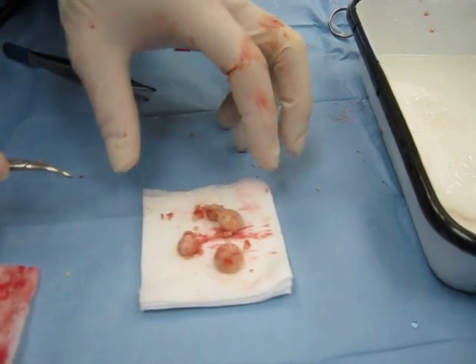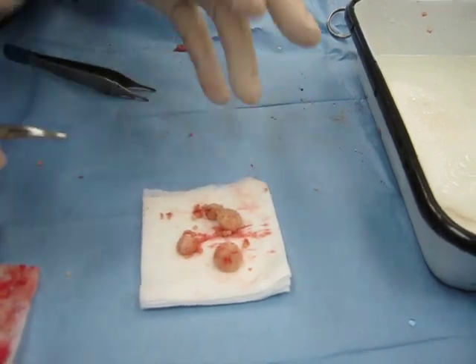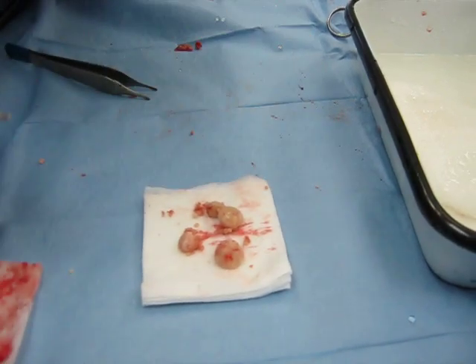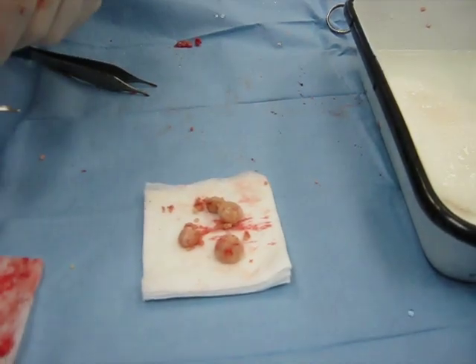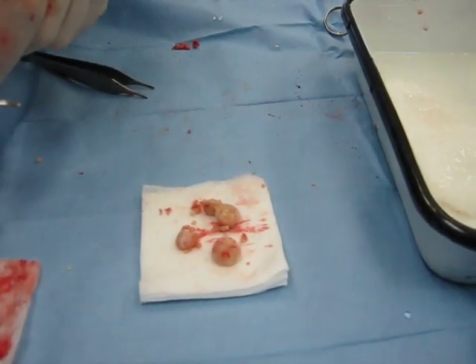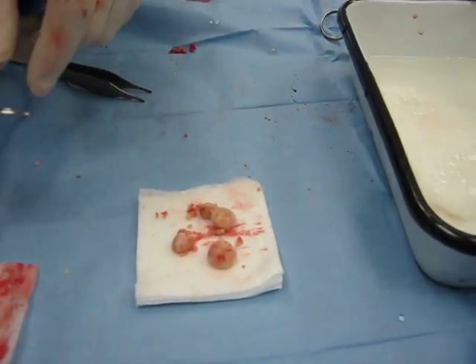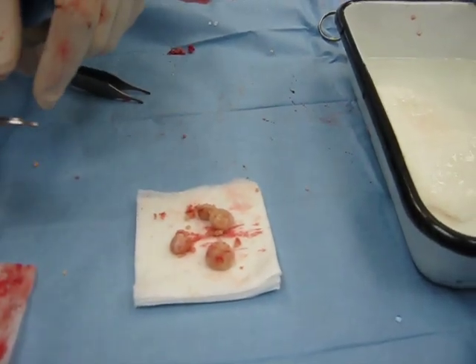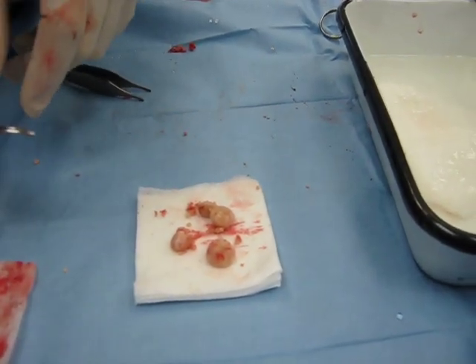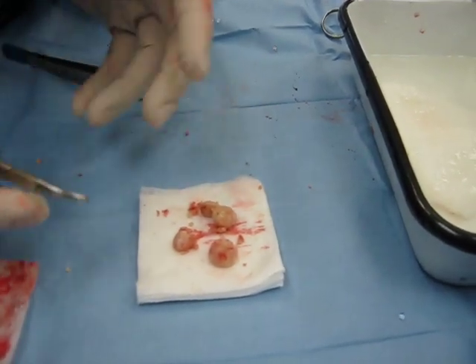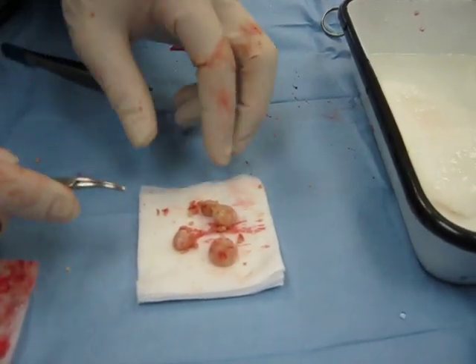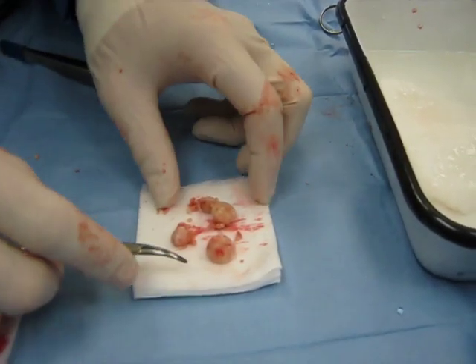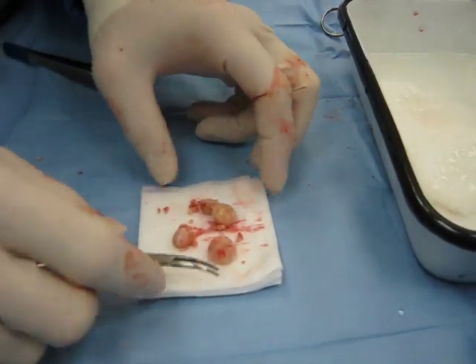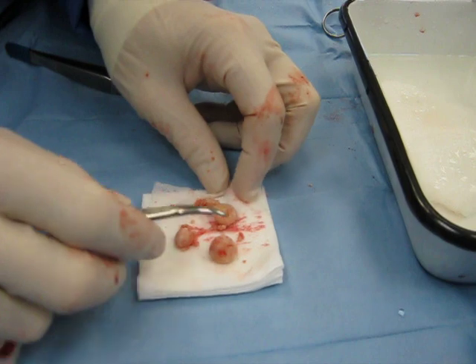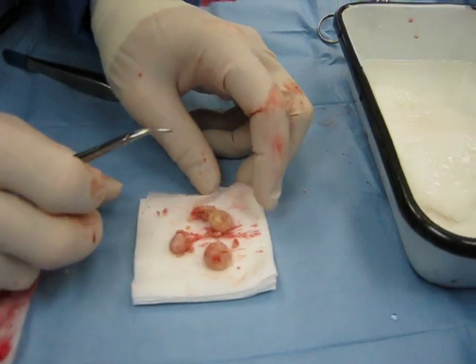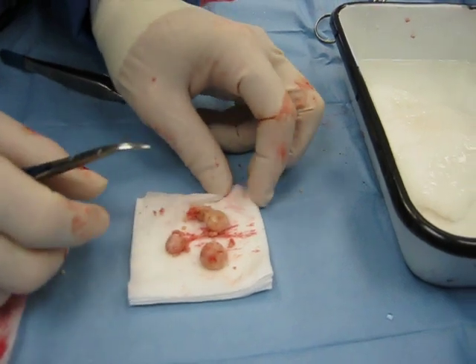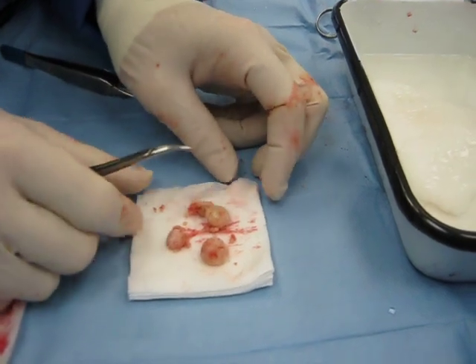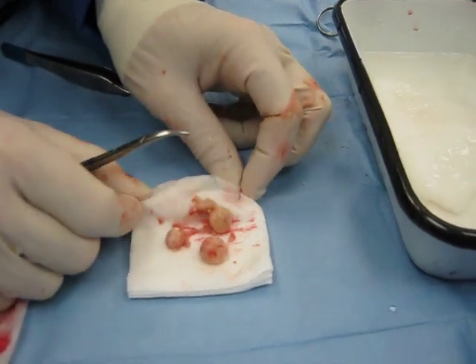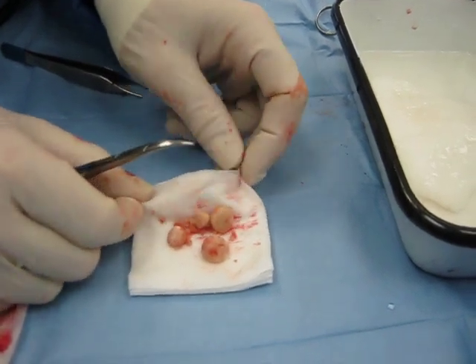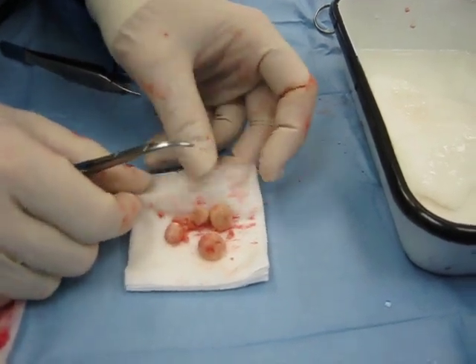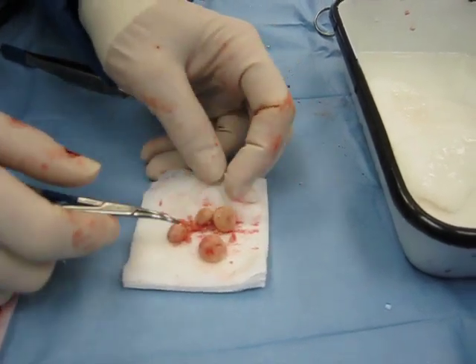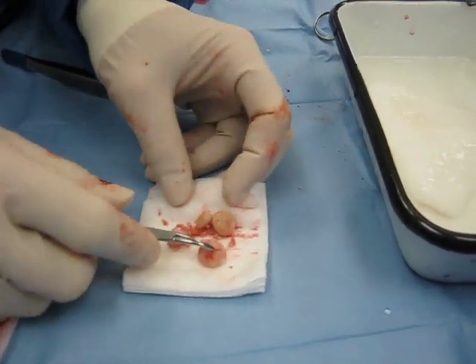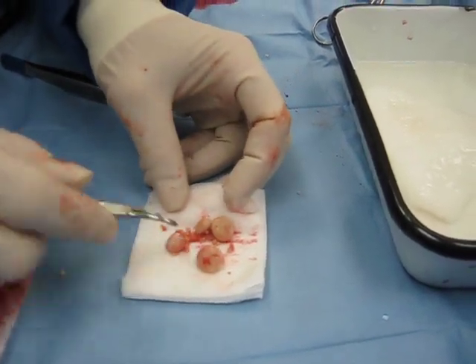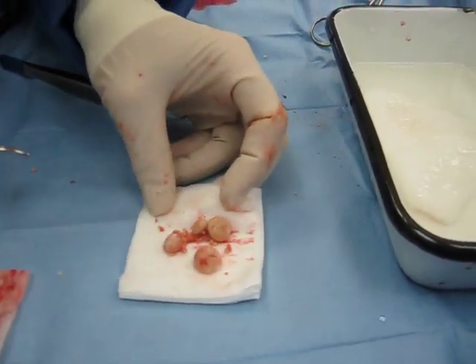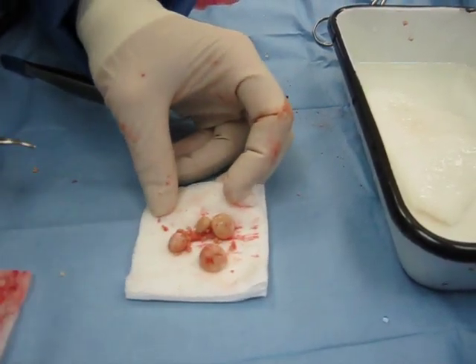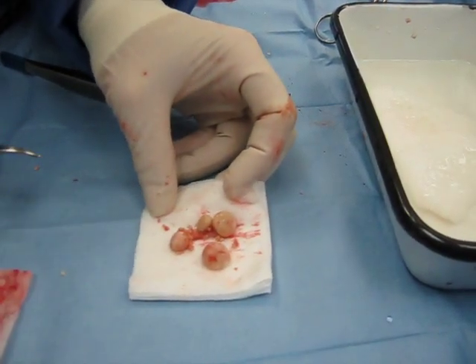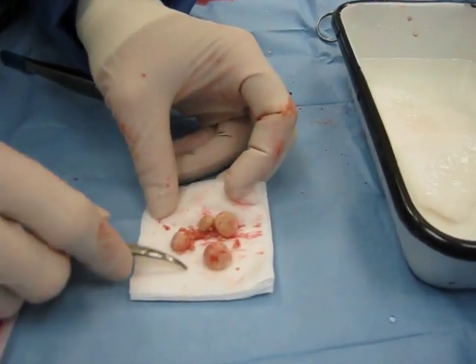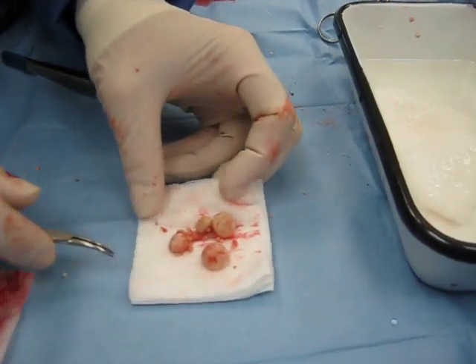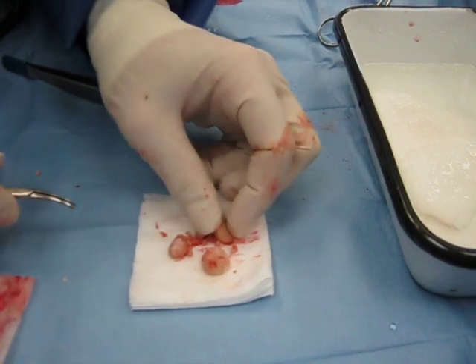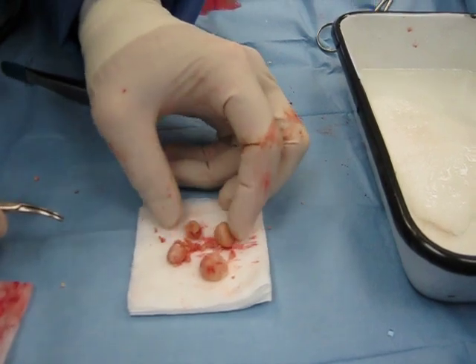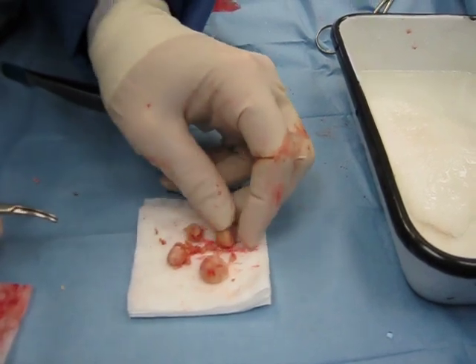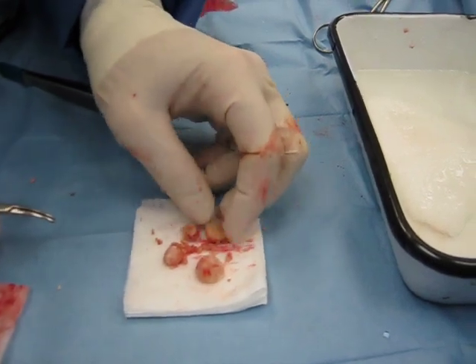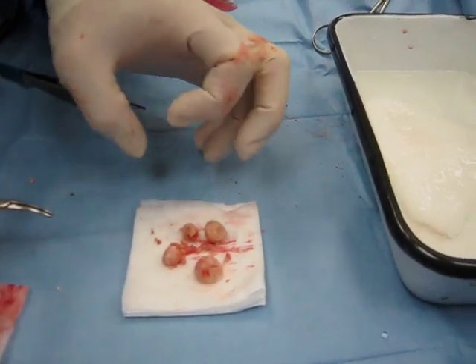If we get rid of the infection in her, which is usually done with just a course of antibiotics appropriately, then she shouldn't form any more of these.